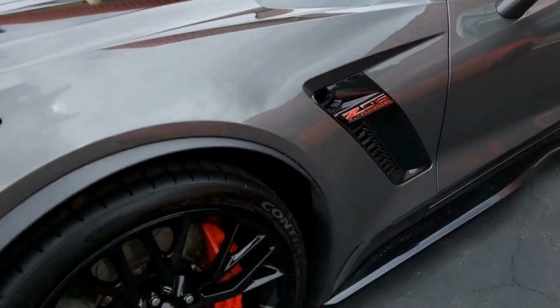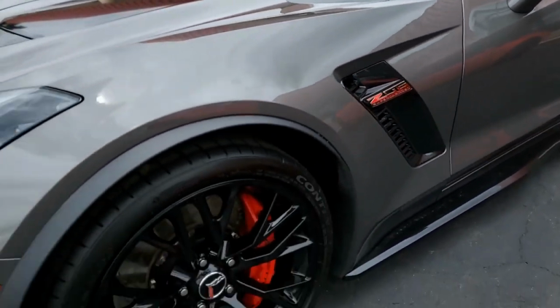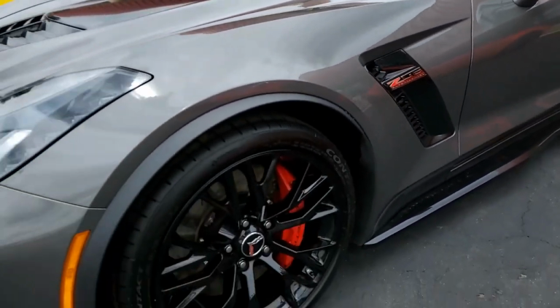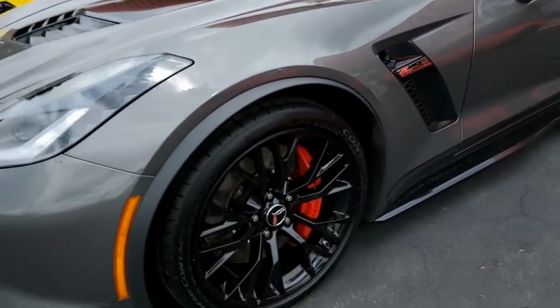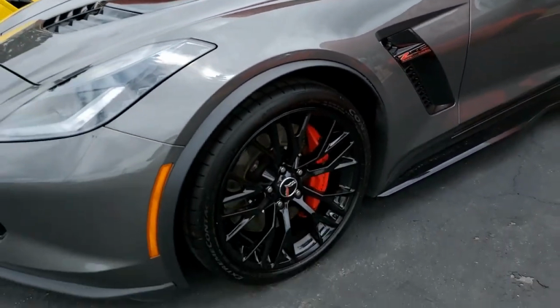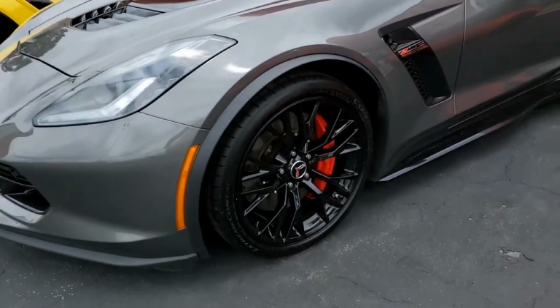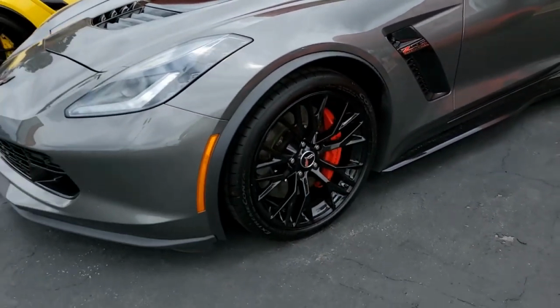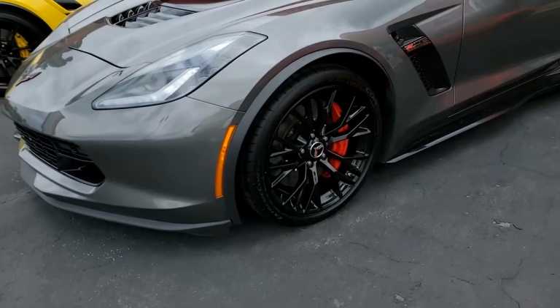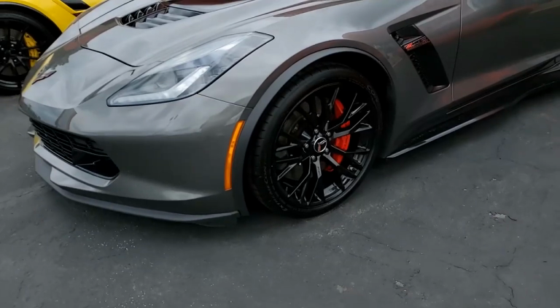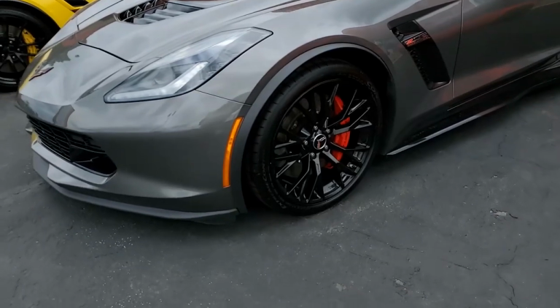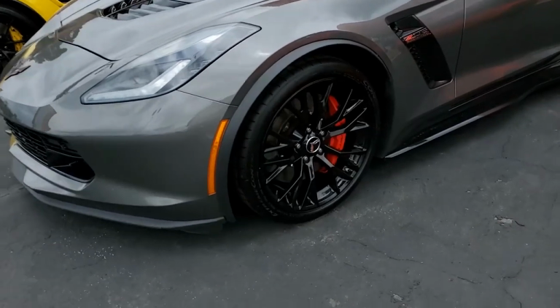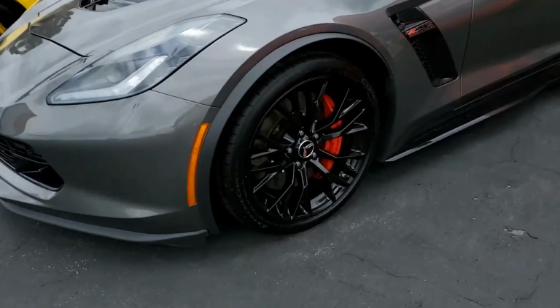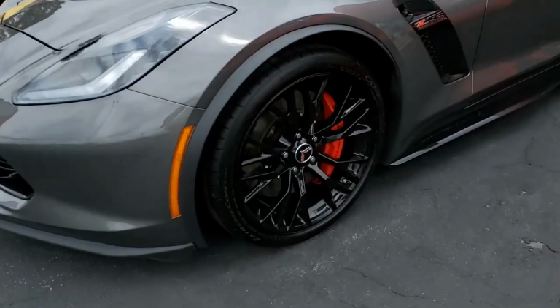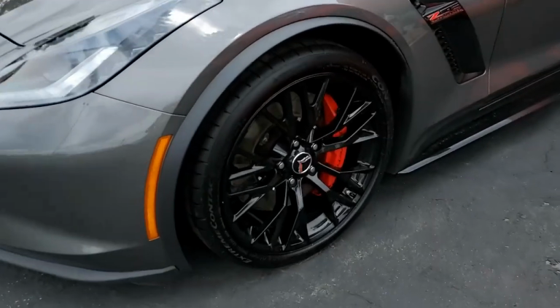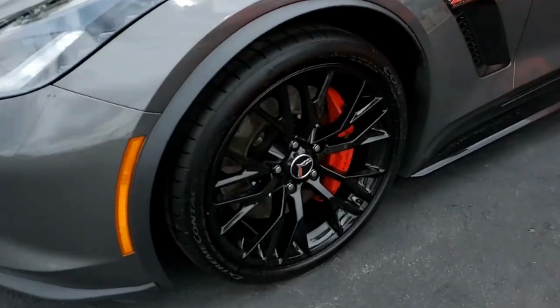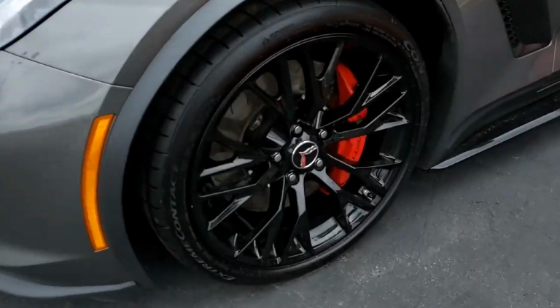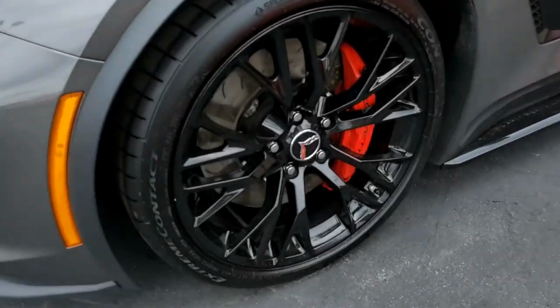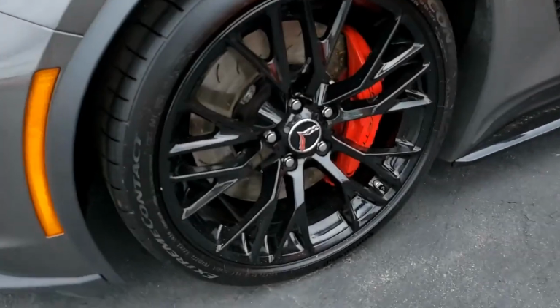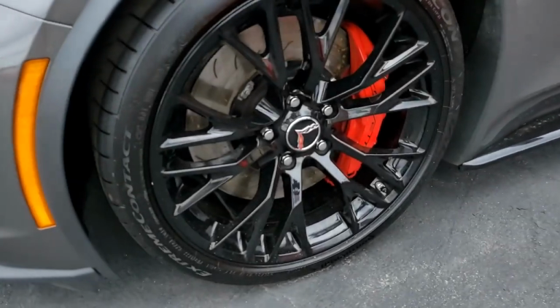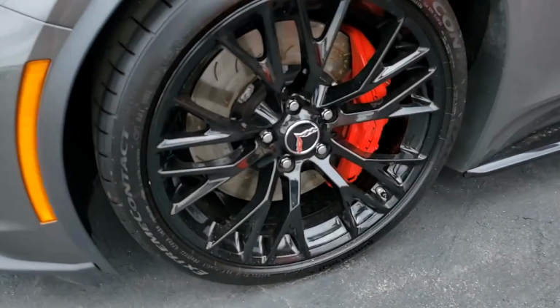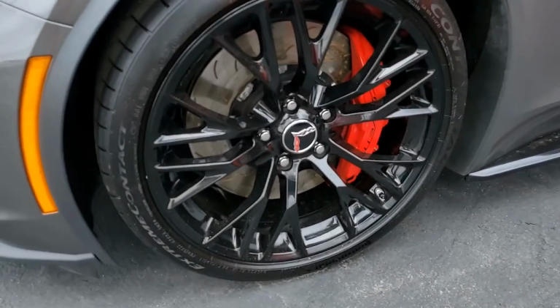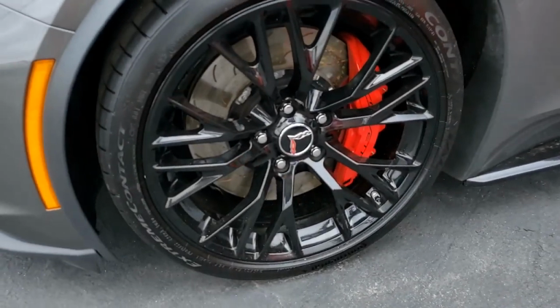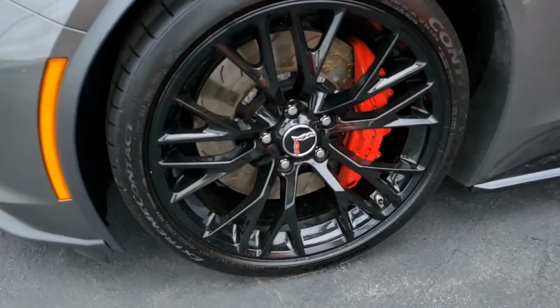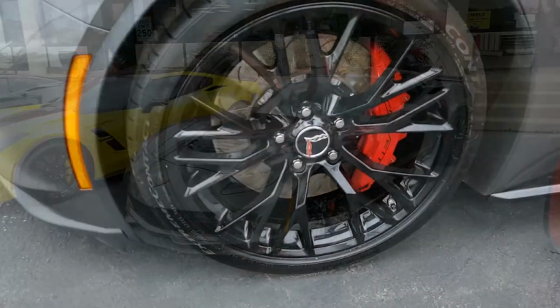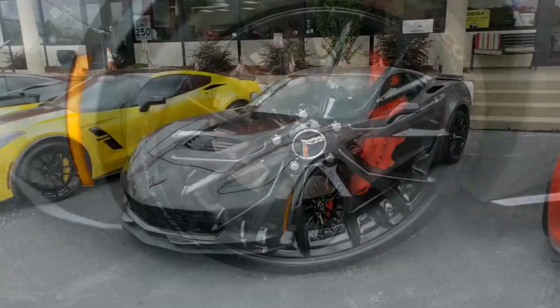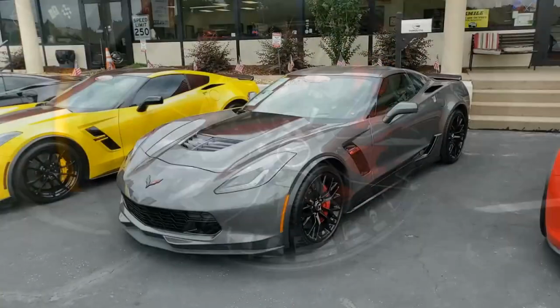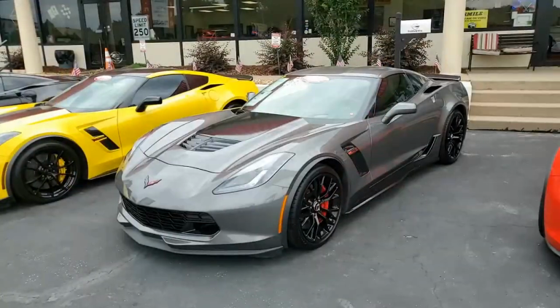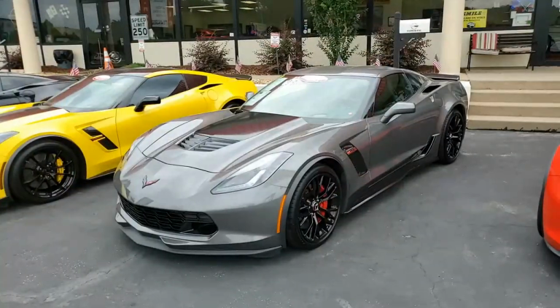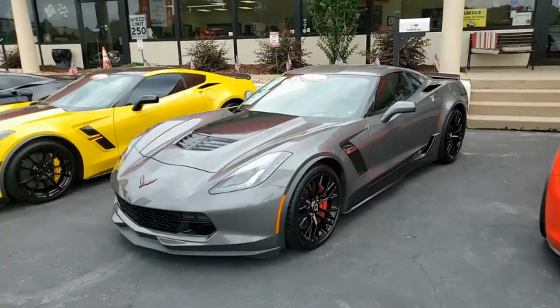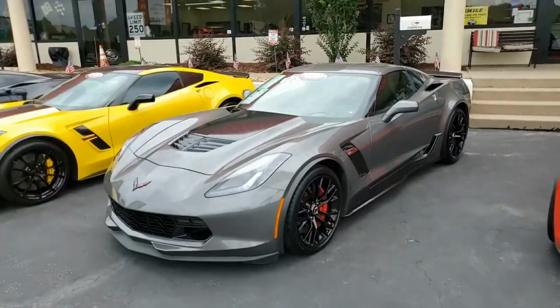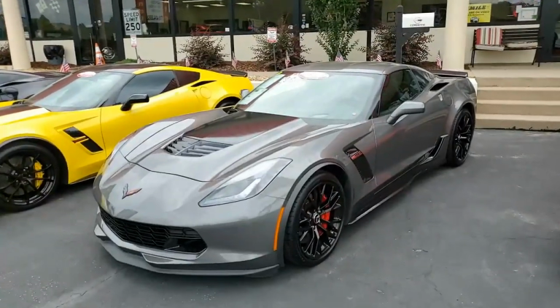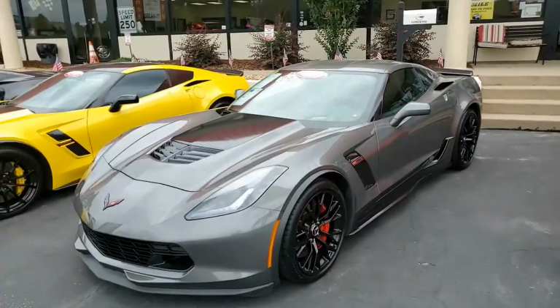It has carbon flash hood stinger, black wheels, heads-up display, magnetic selective ride control, rear differential cooler, multi-mode exhaust, dry sump oil system, and a Bluetooth package.